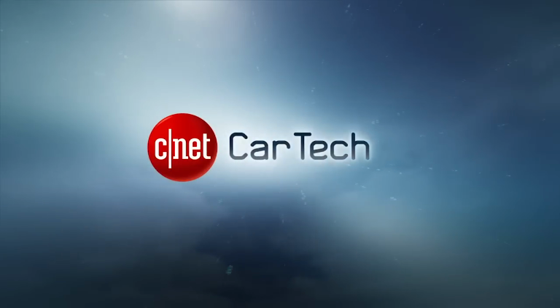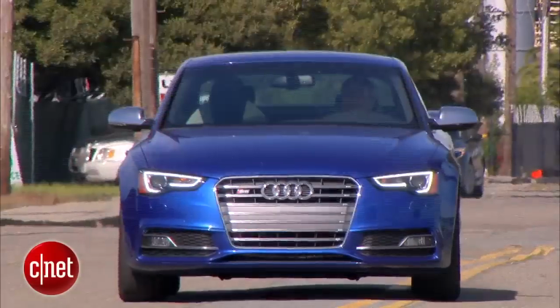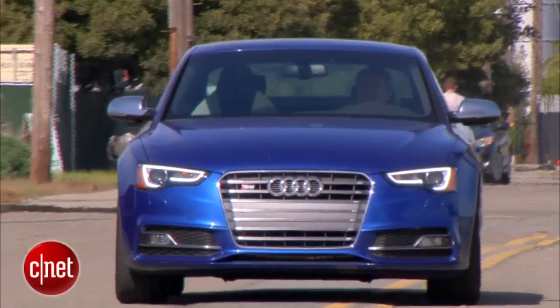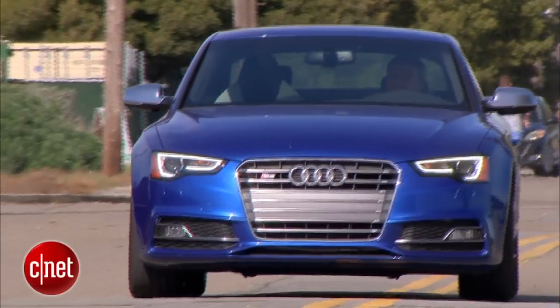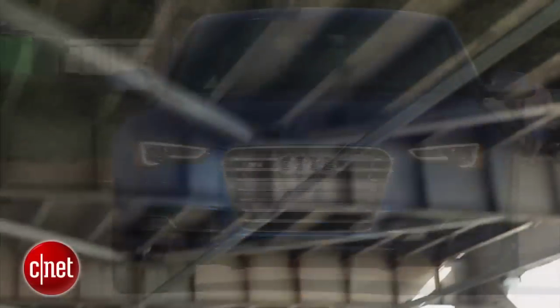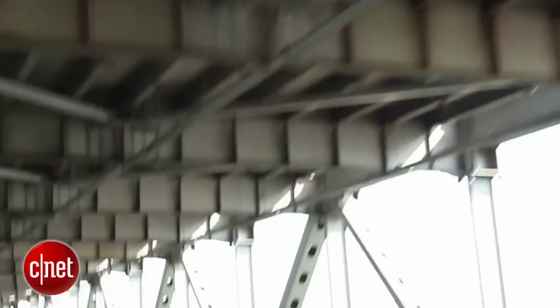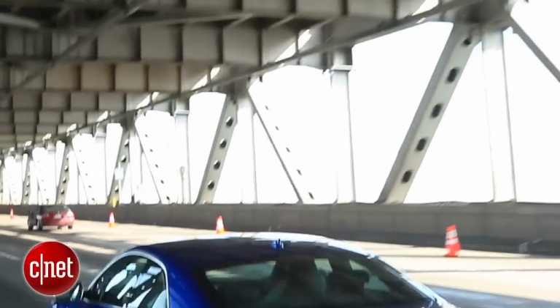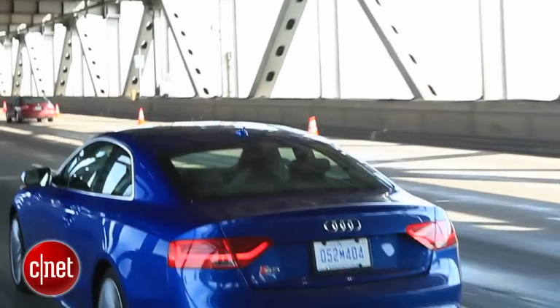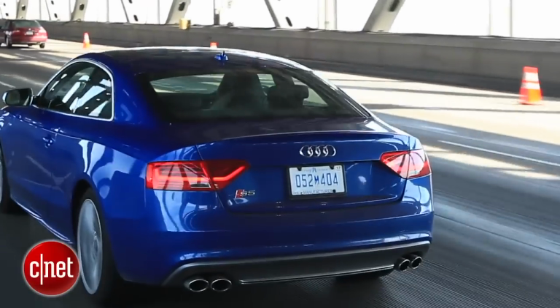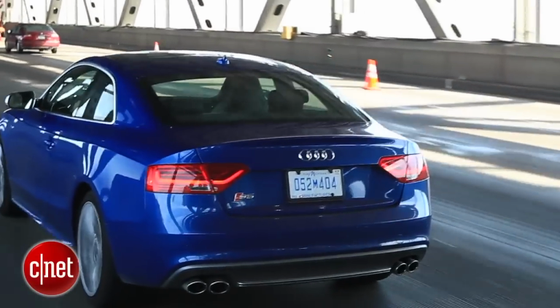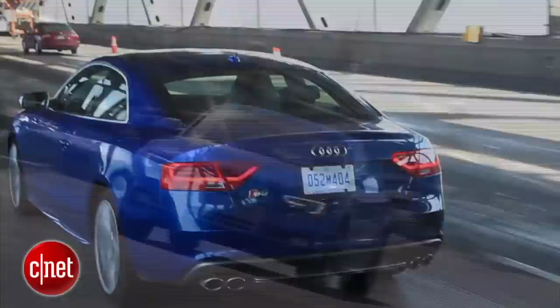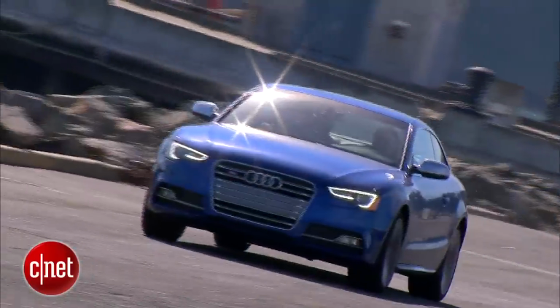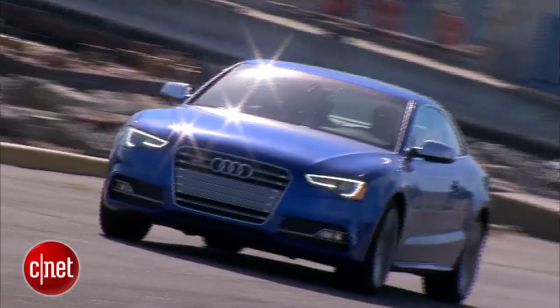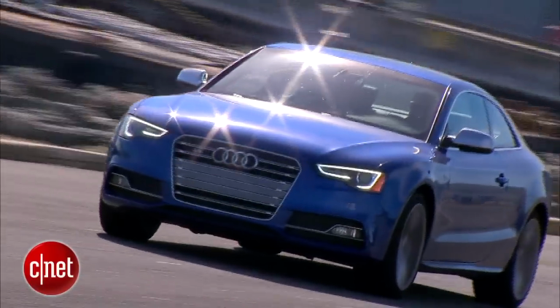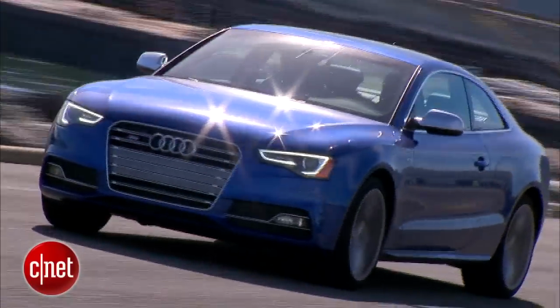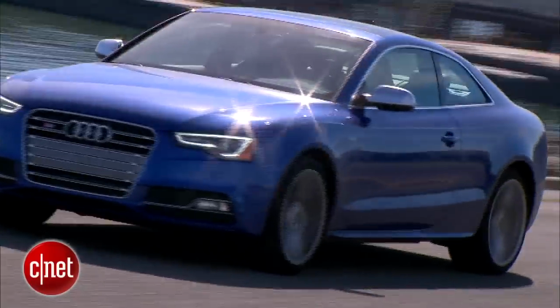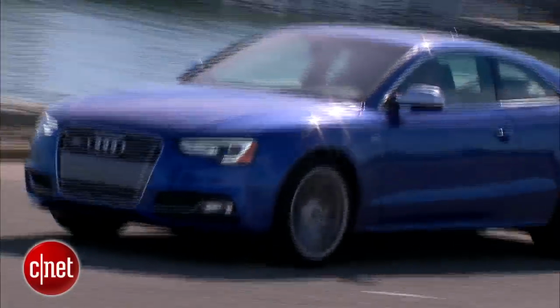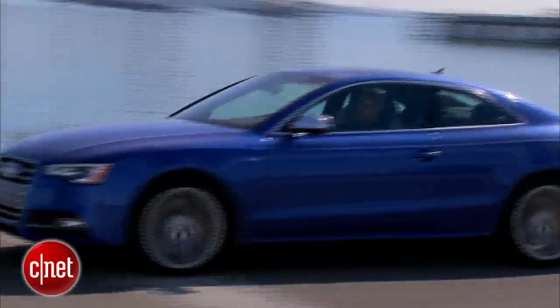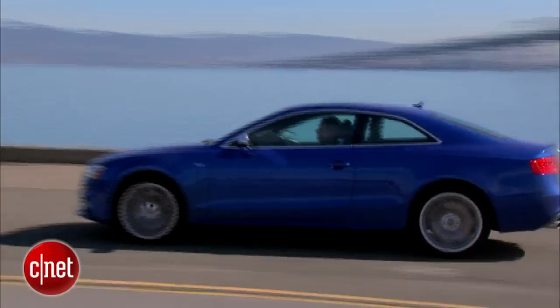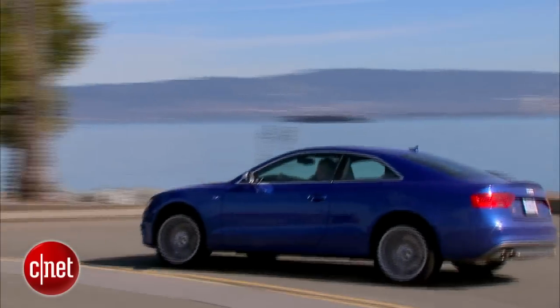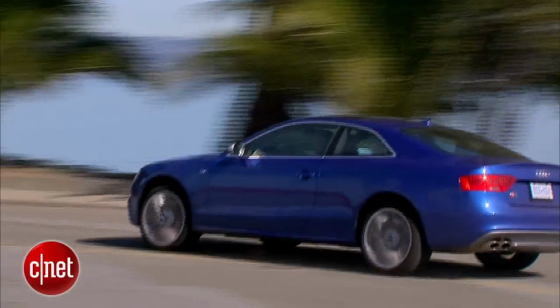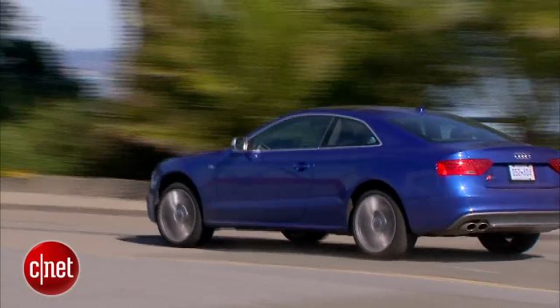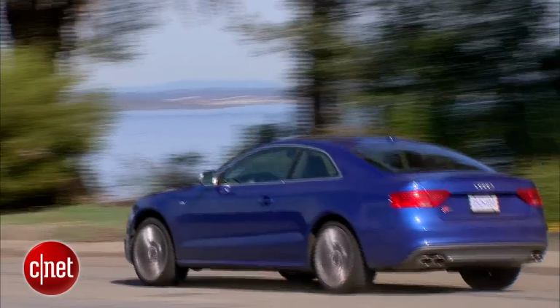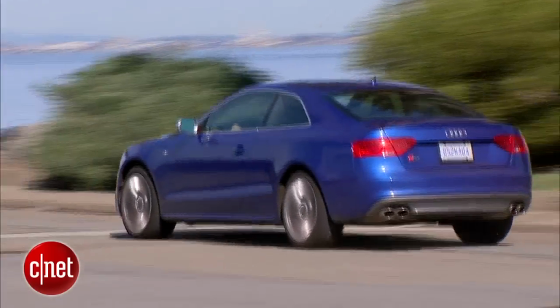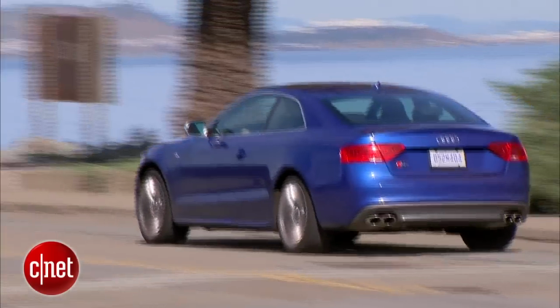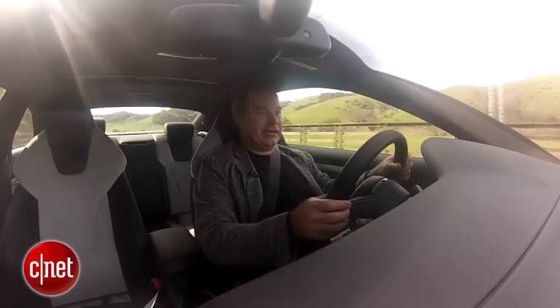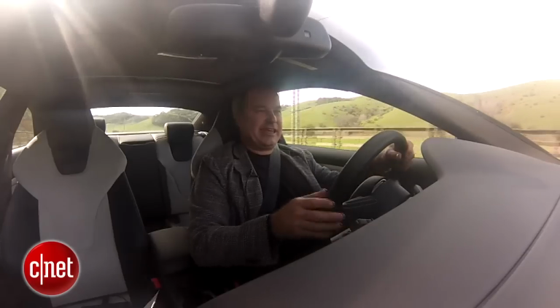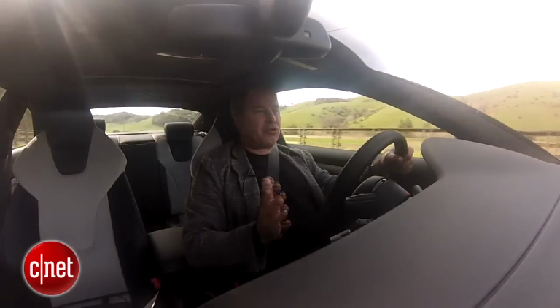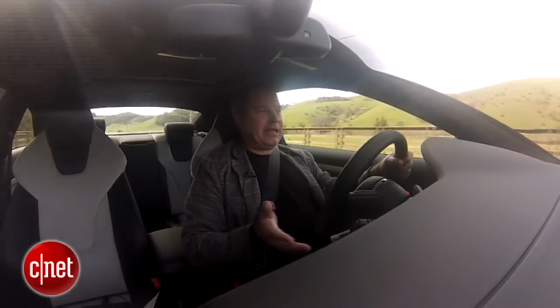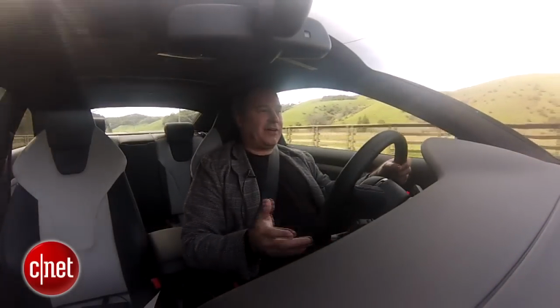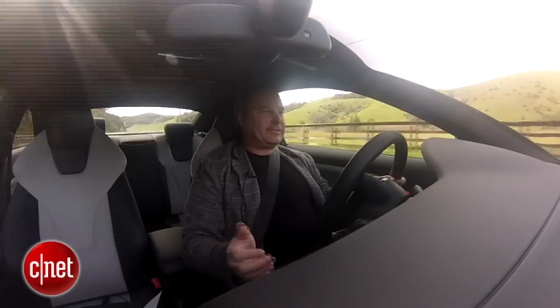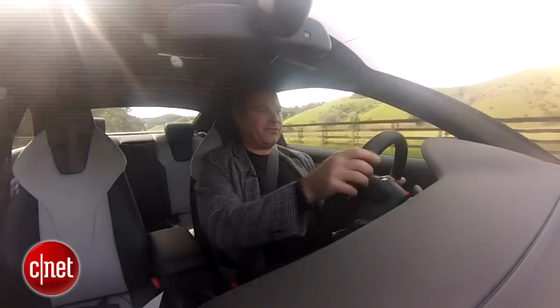The Audi S5 is the sport version of Audi's A5 Coupe. As a coupe, it's only got two doors, but it does have four seats, although the rear seats are pretty small, pretty cramped. I wouldn't want to spend a lot of time back there. This is a premium-level car, fairly expensive, of course.